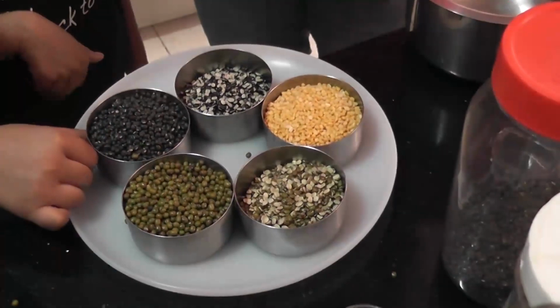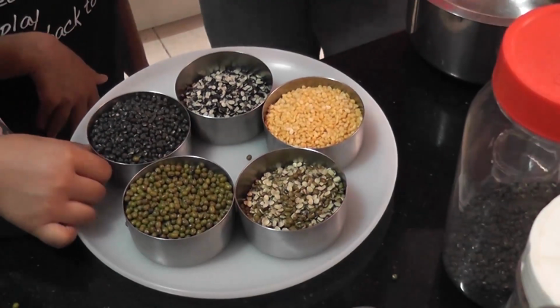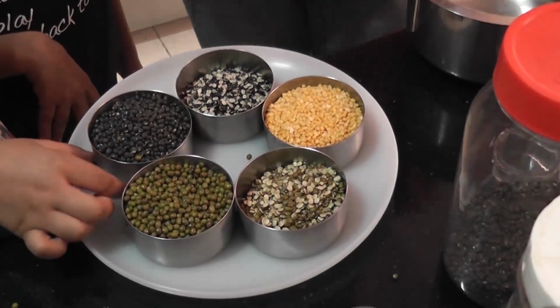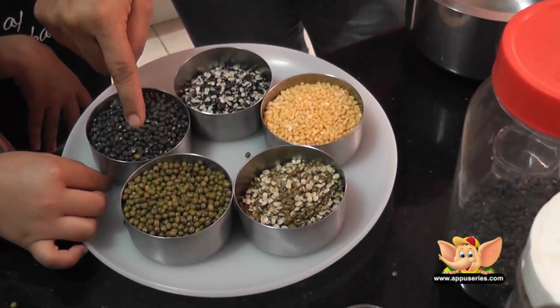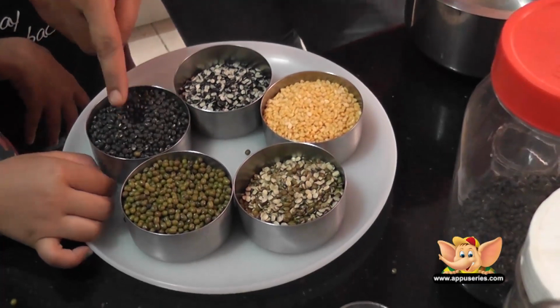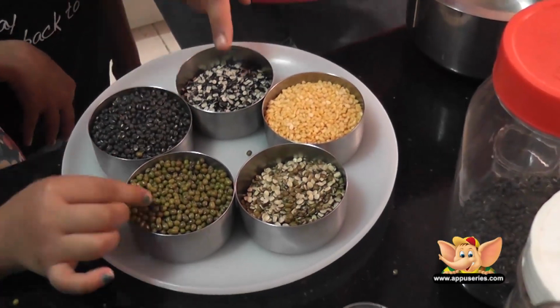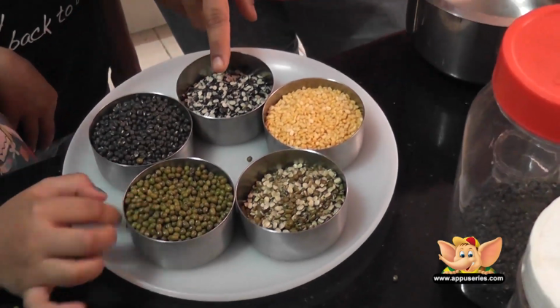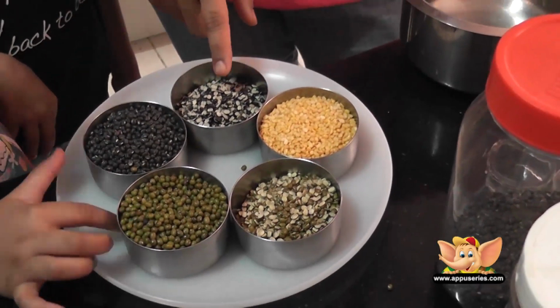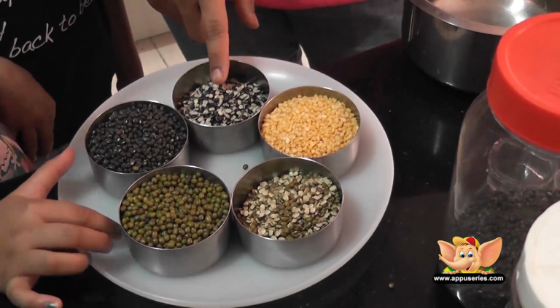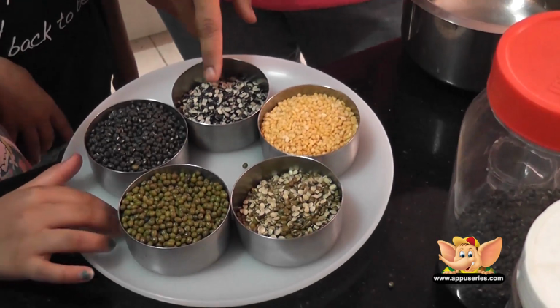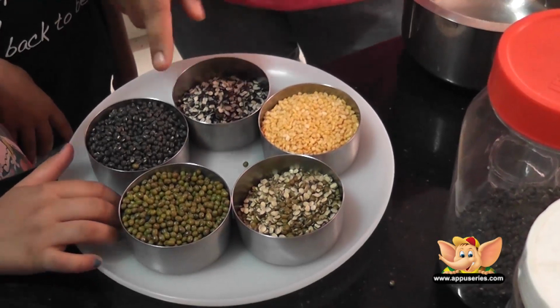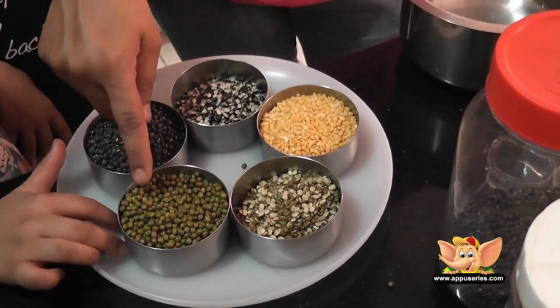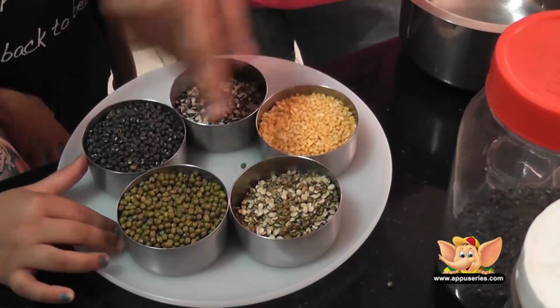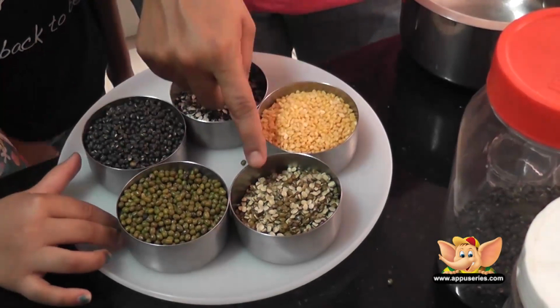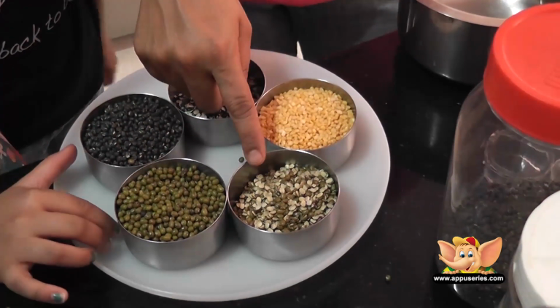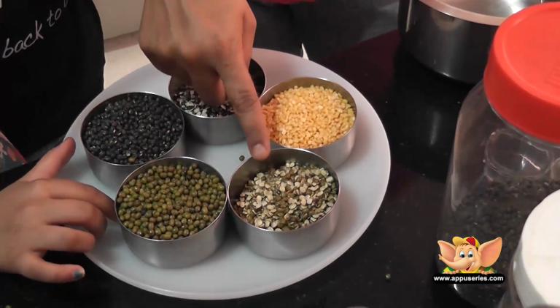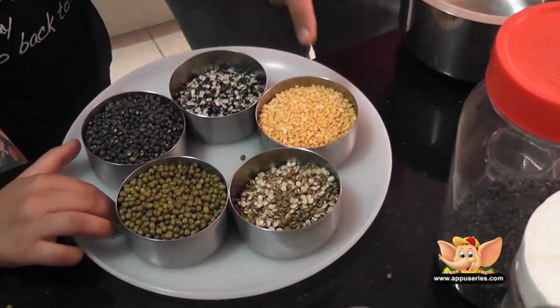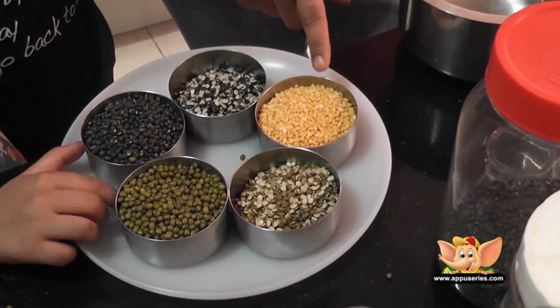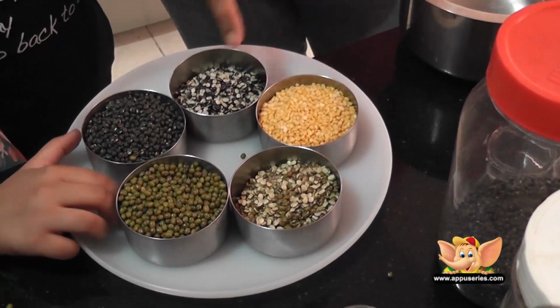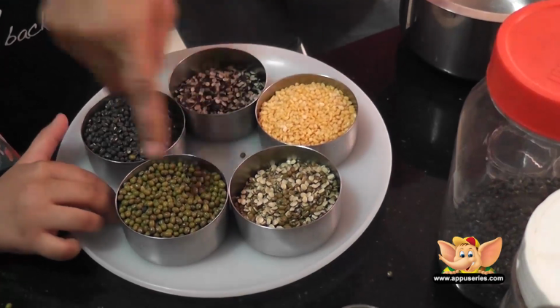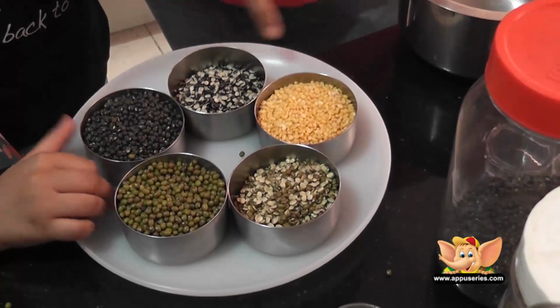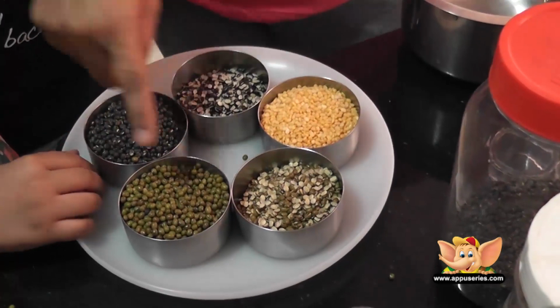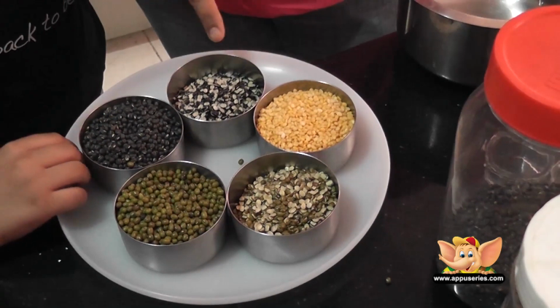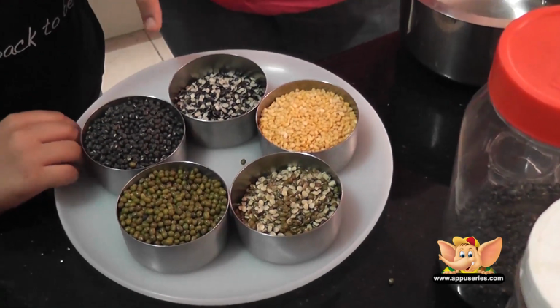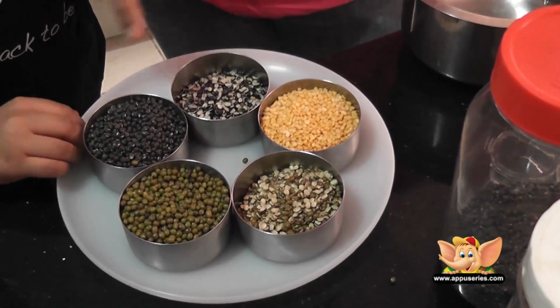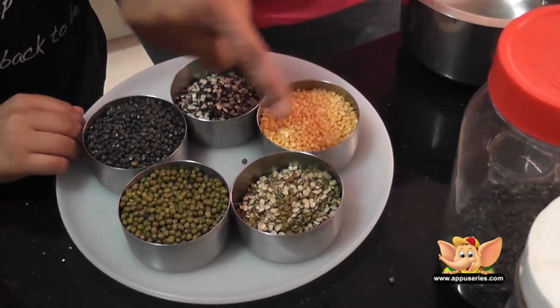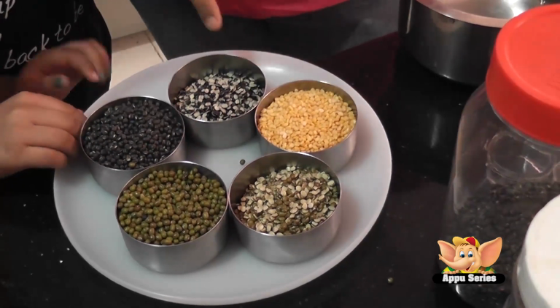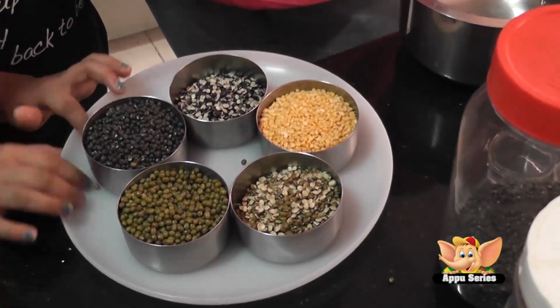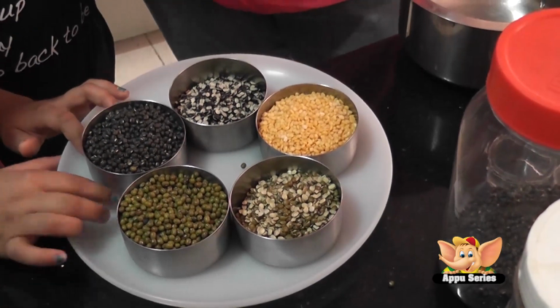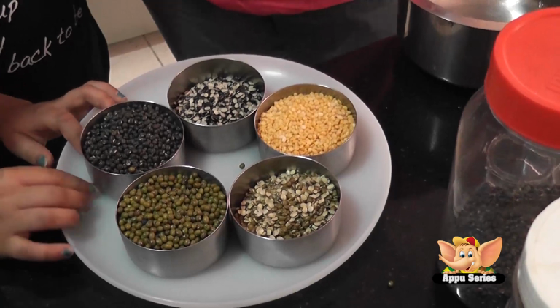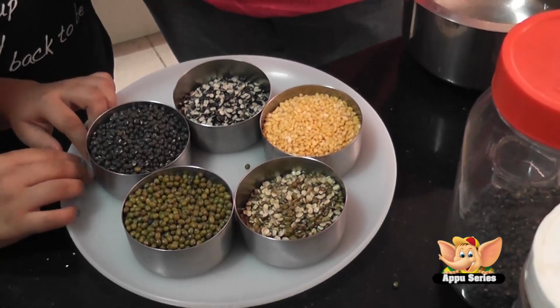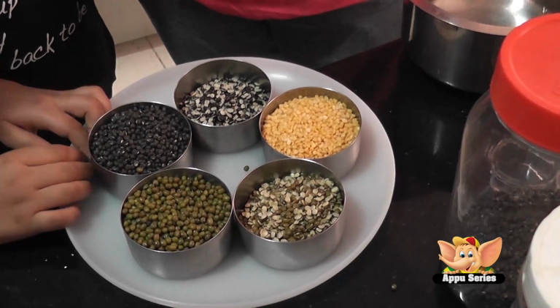So we have a black dal. This is the split black dal. We have a green dal, split green dal, and we have a yellow dal. So we can see how many colors there are. According to these colors and with our imagination, we are going to make an art.